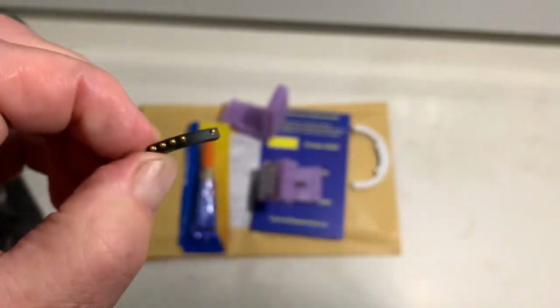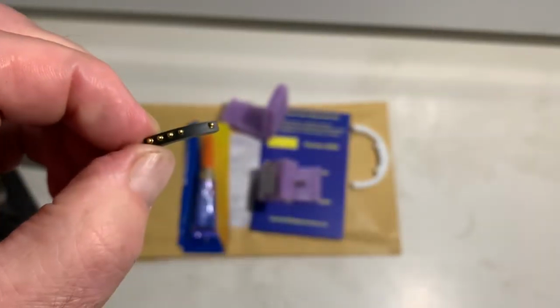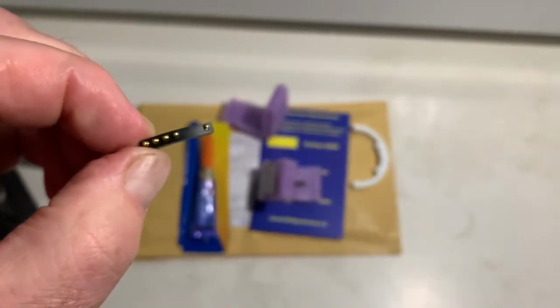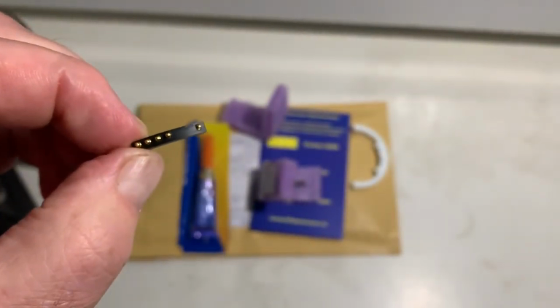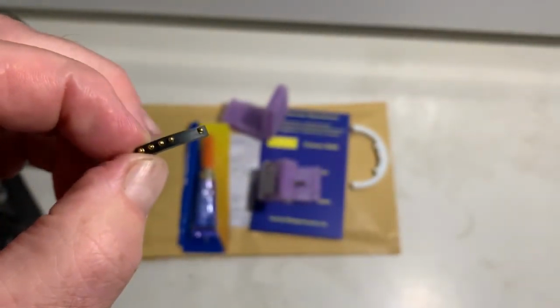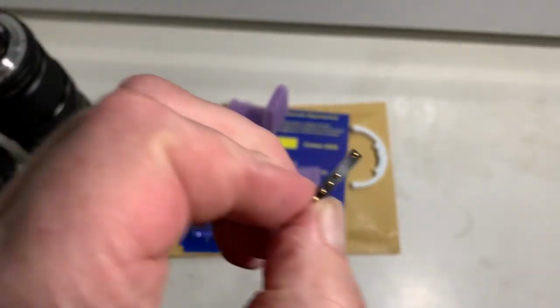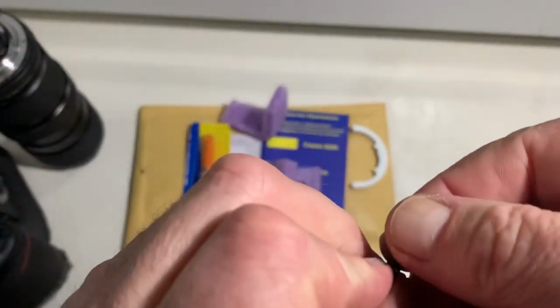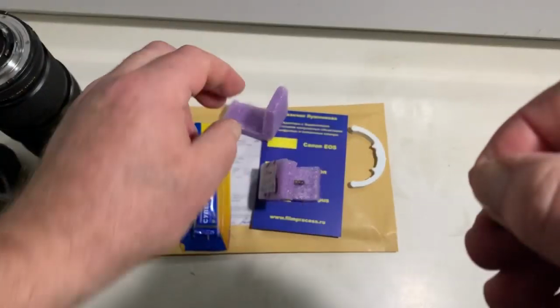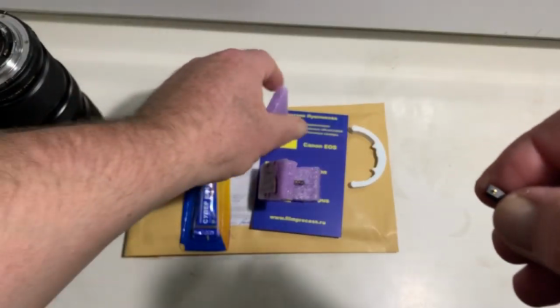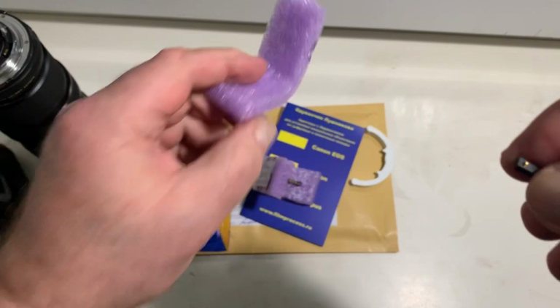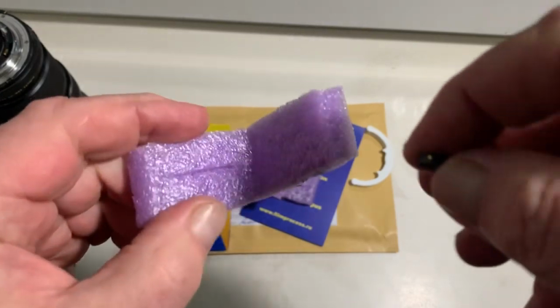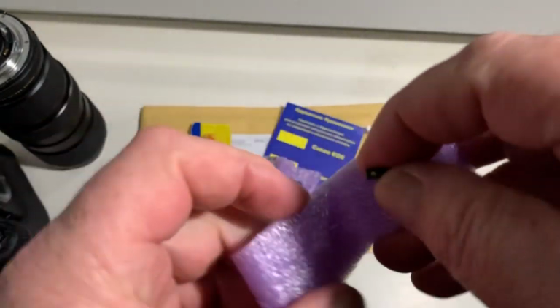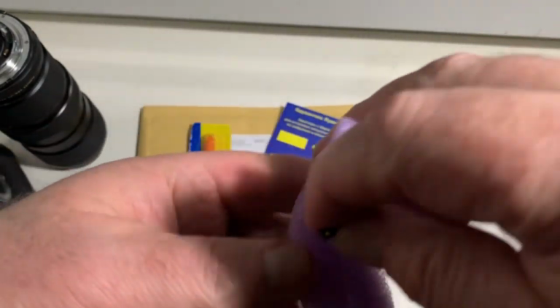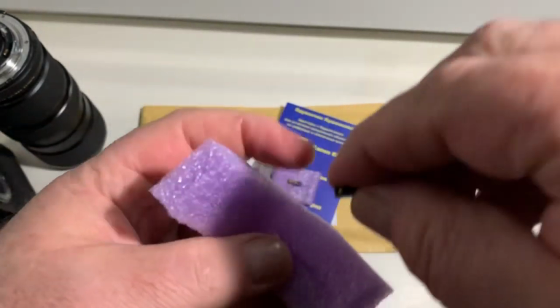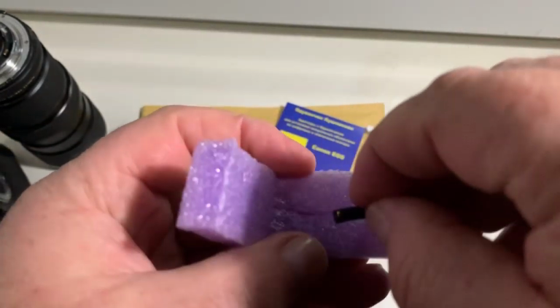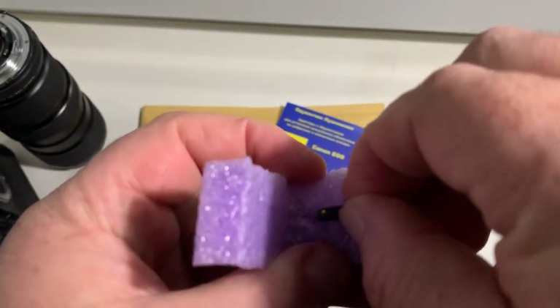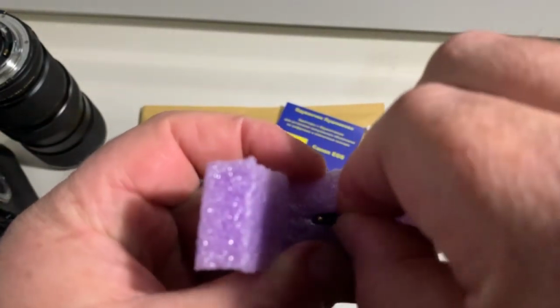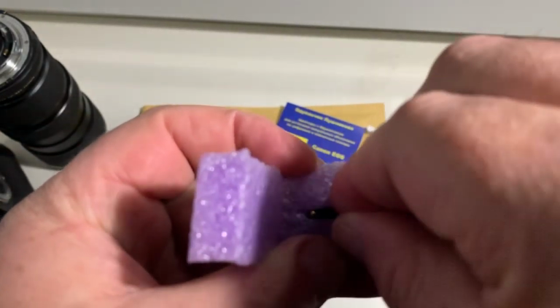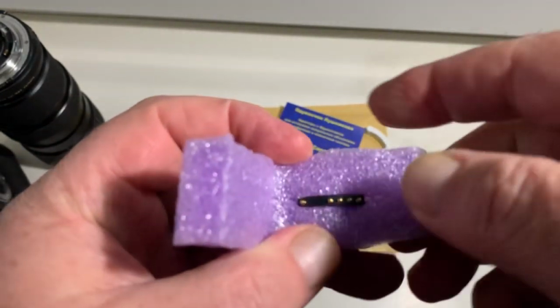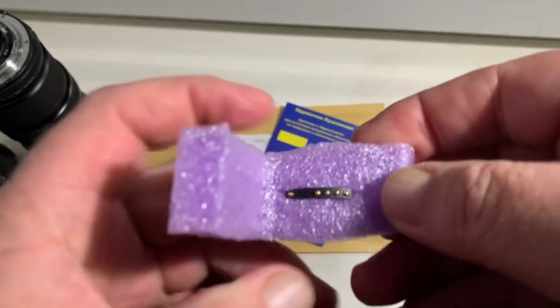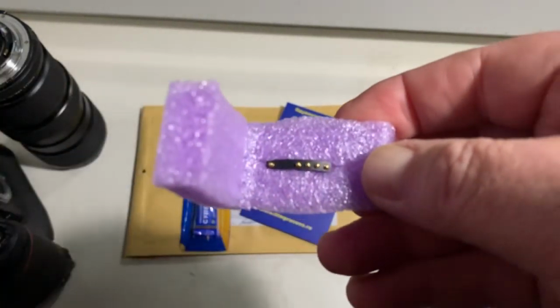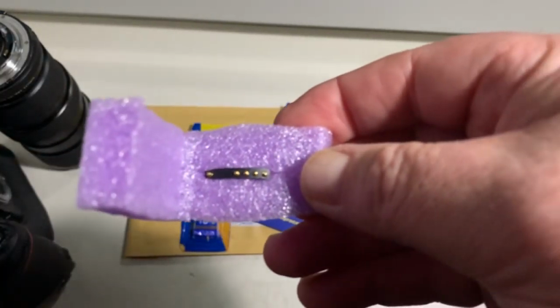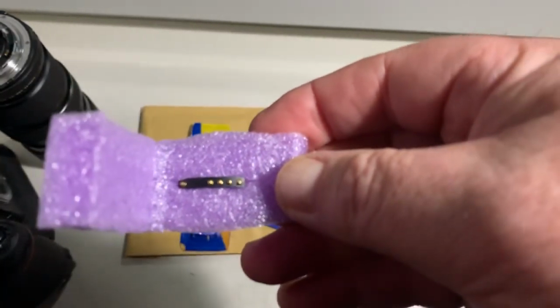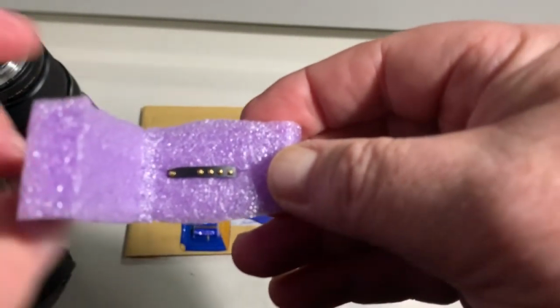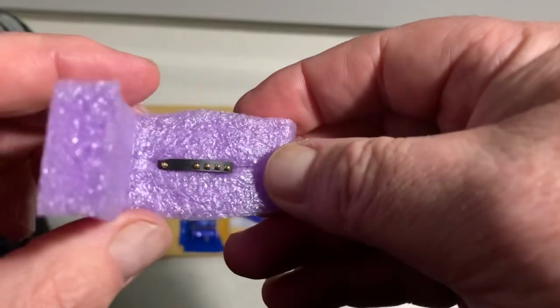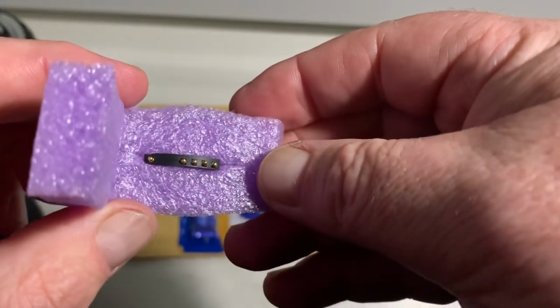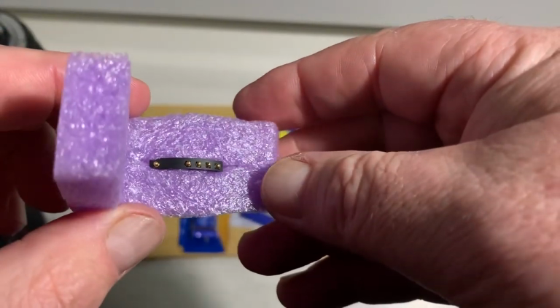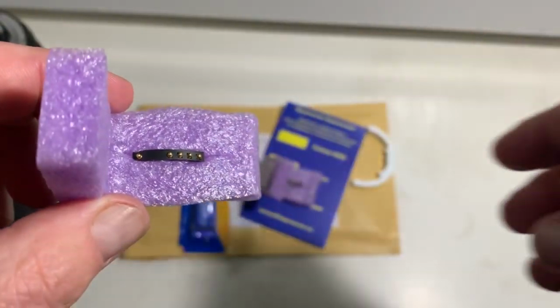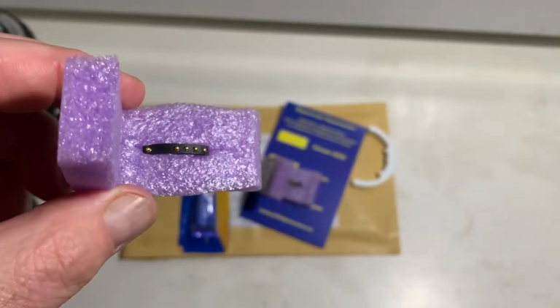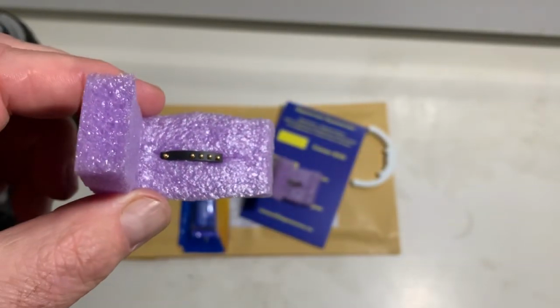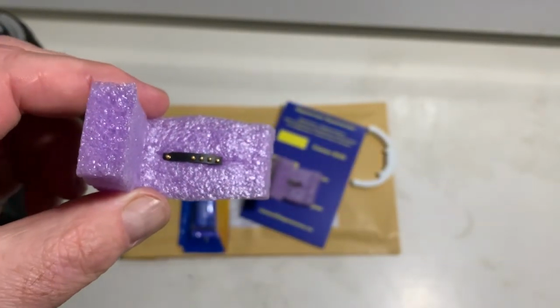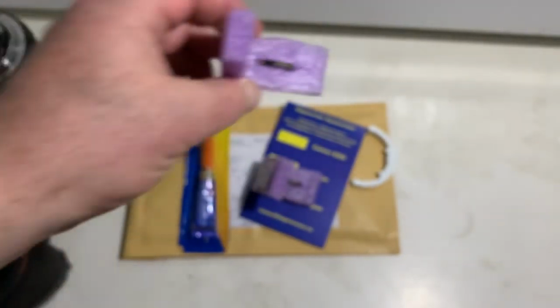Chip number two — full, pre-programmed, not damaged. Be very careful with the chip and it will work for a long, long time.